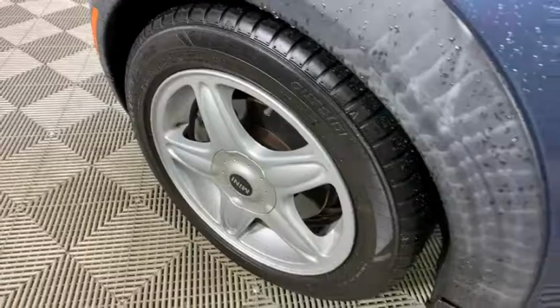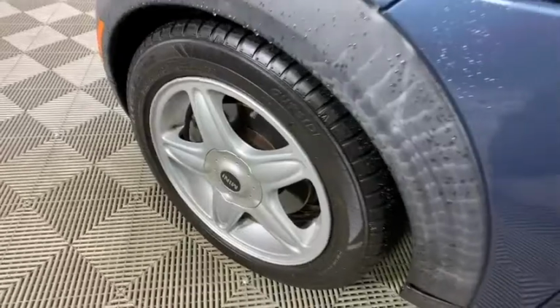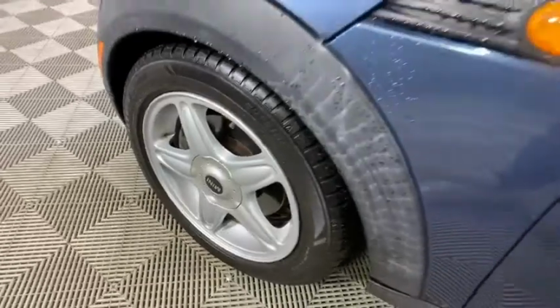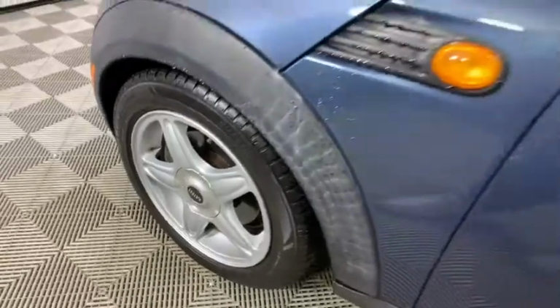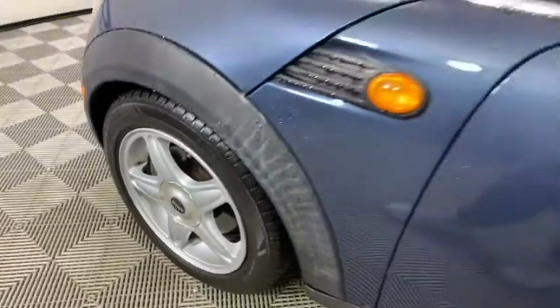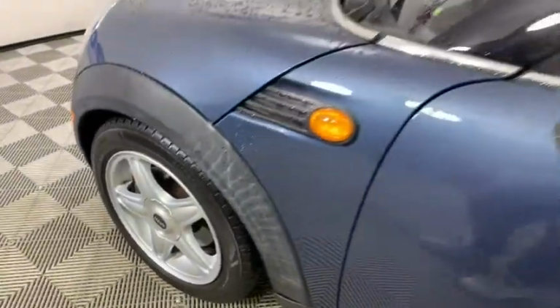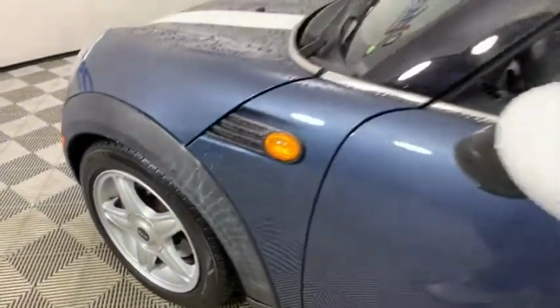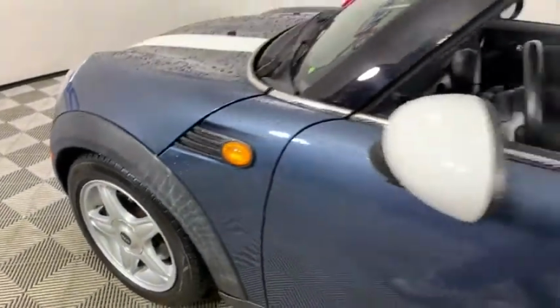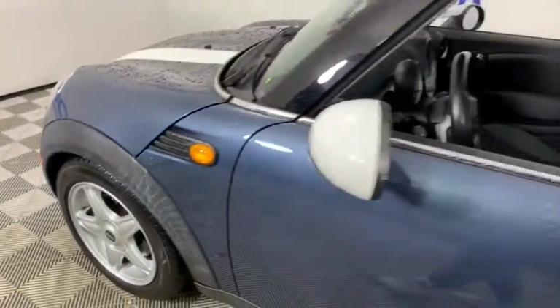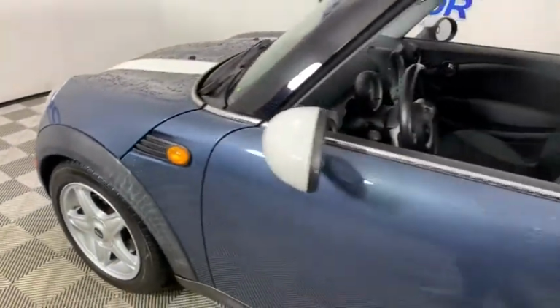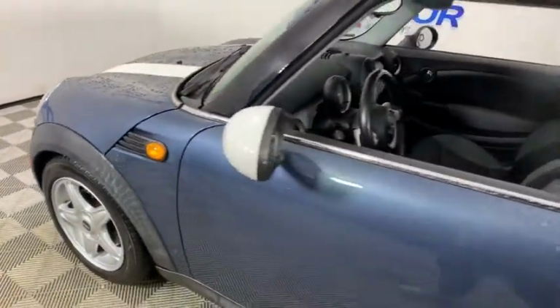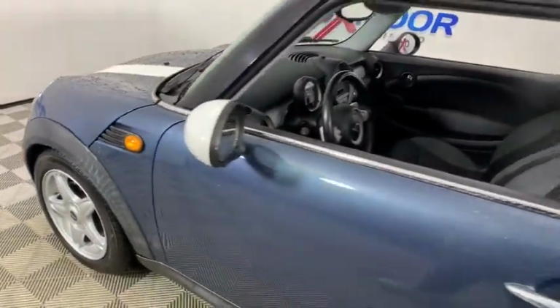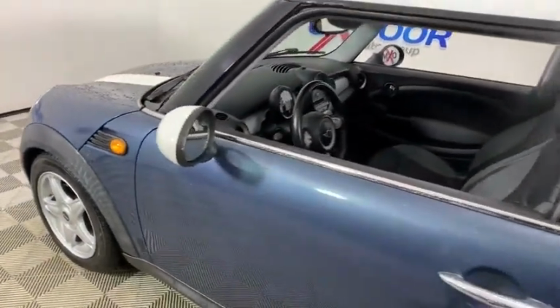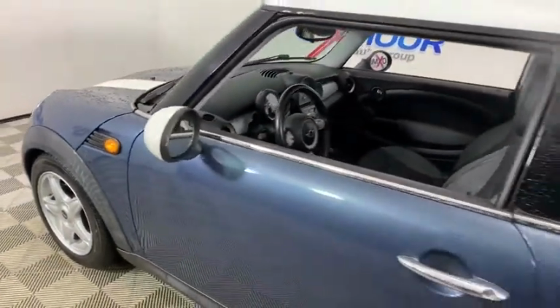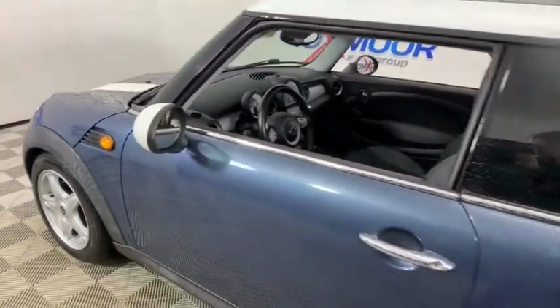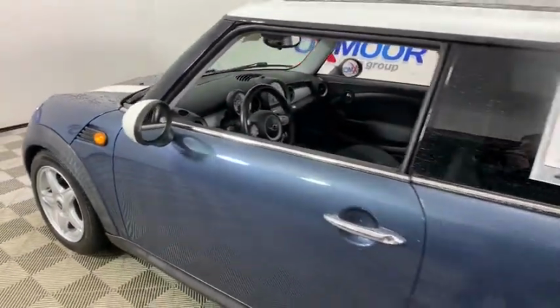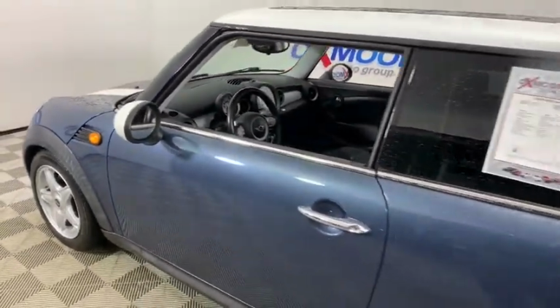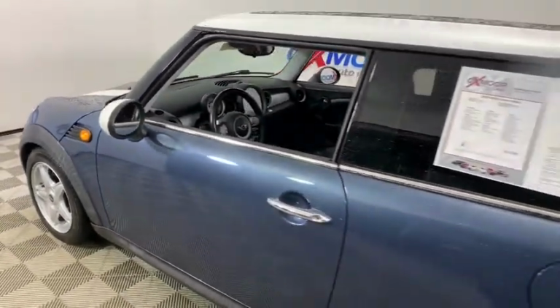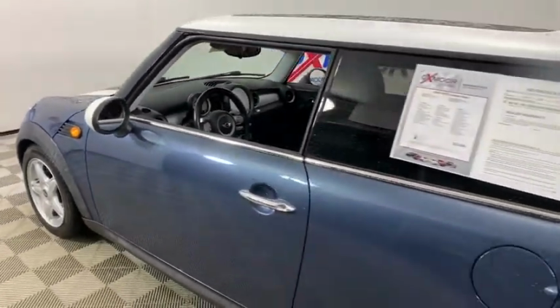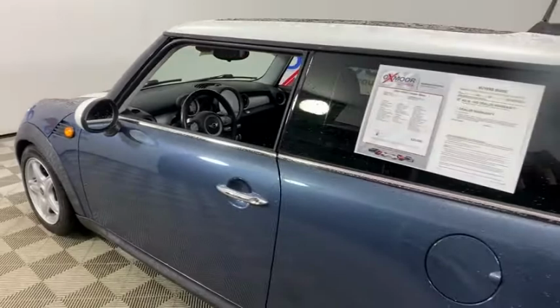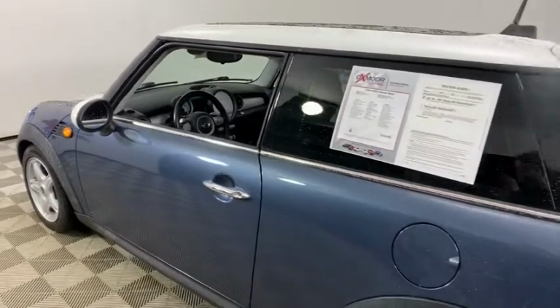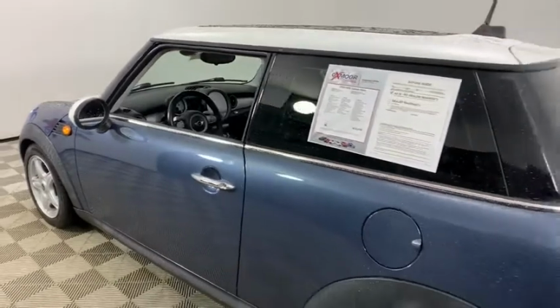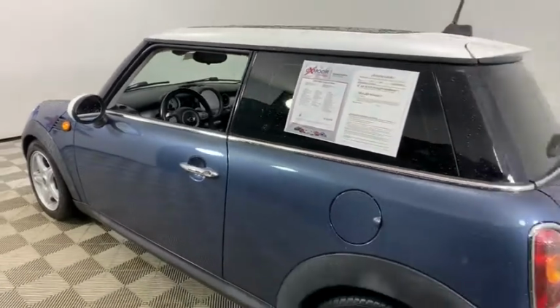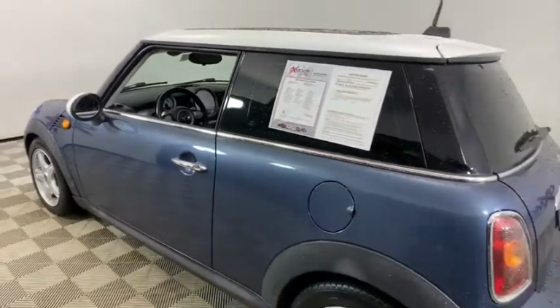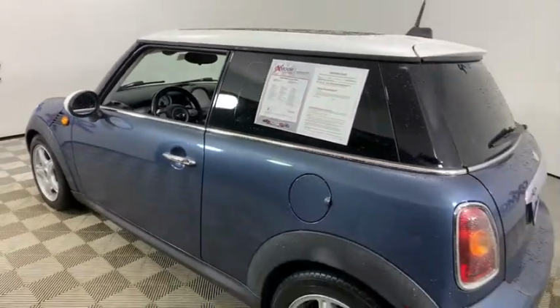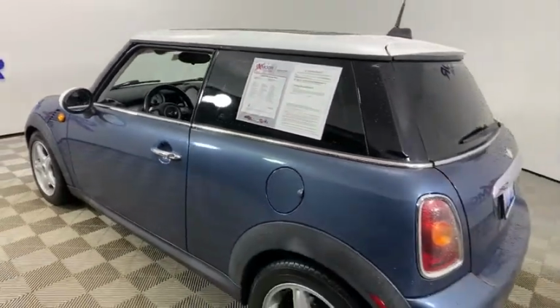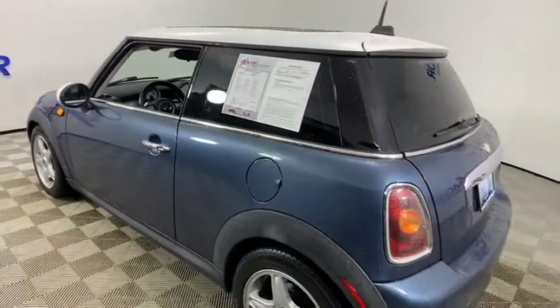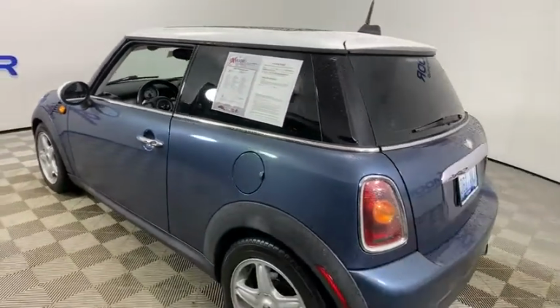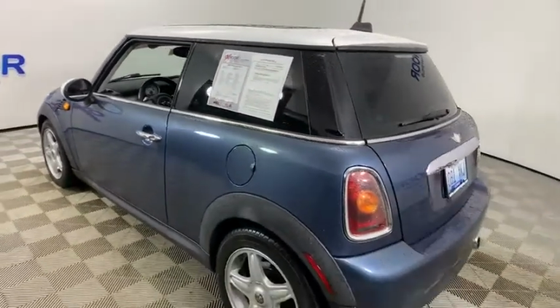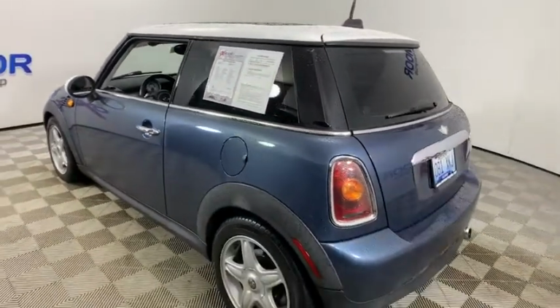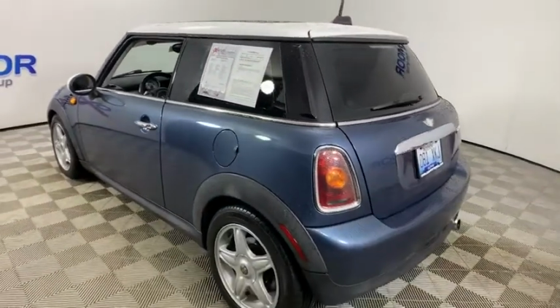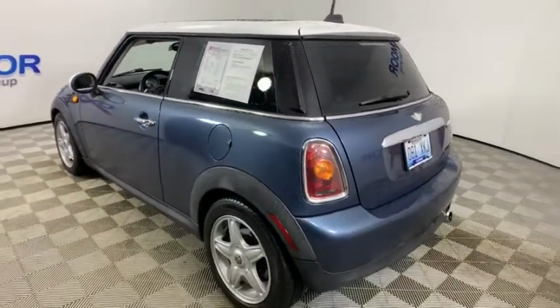We are pleased to show you the 2009 Mini Cooper. Agile handling and quick, precise steering make the Mini Cooper lots of fun to drive.